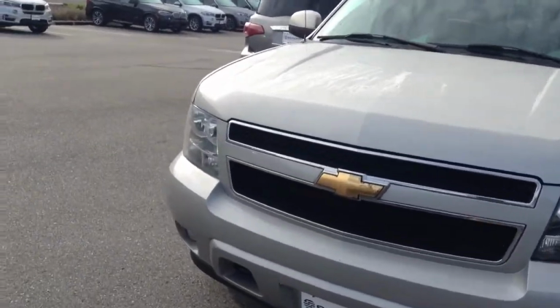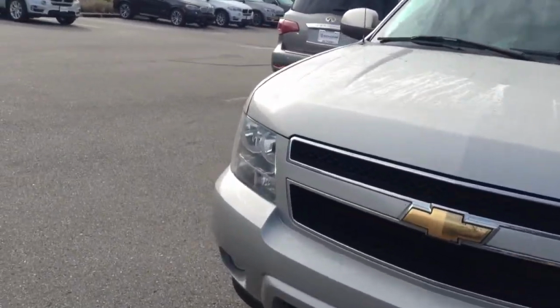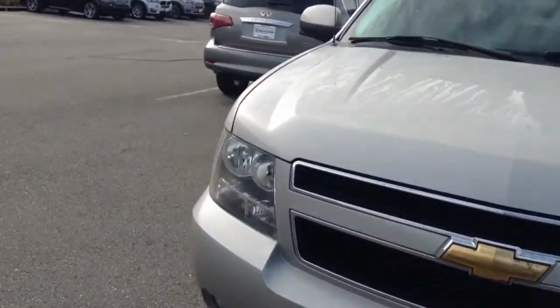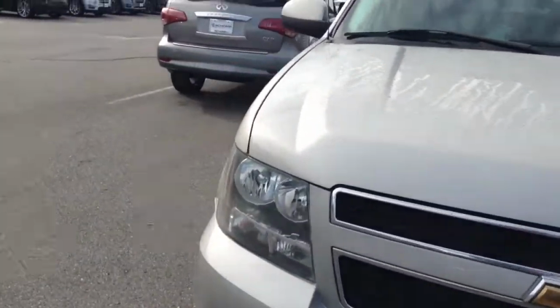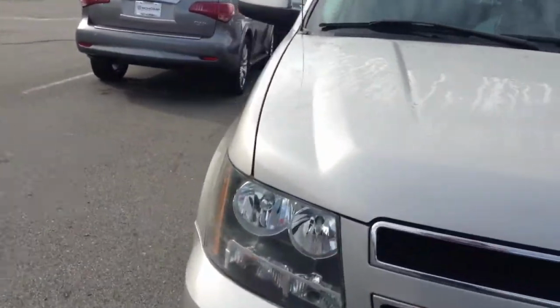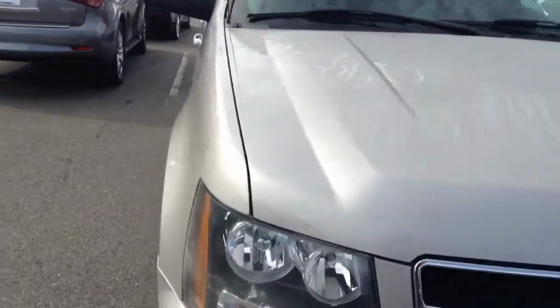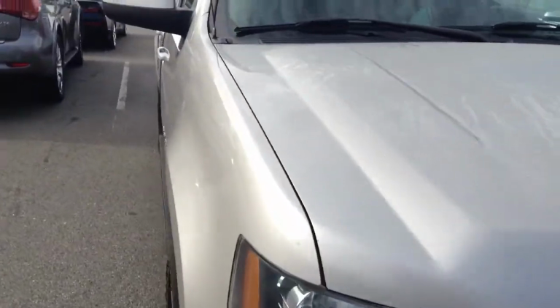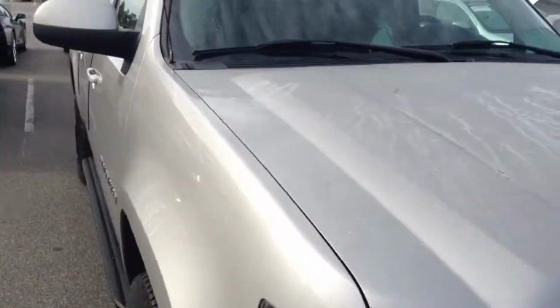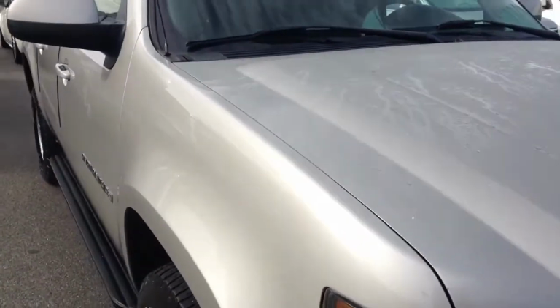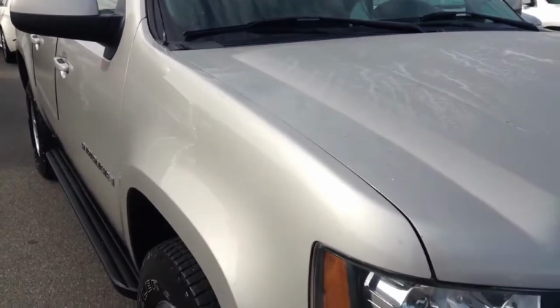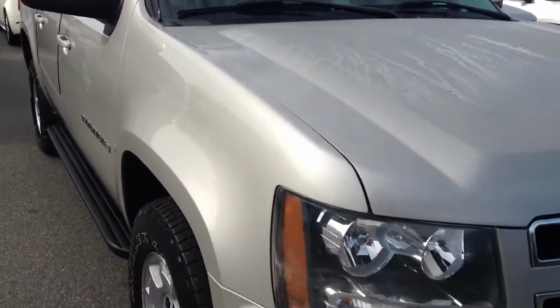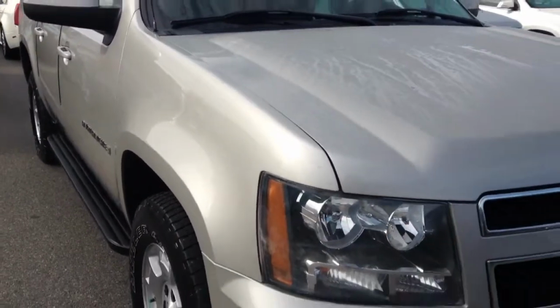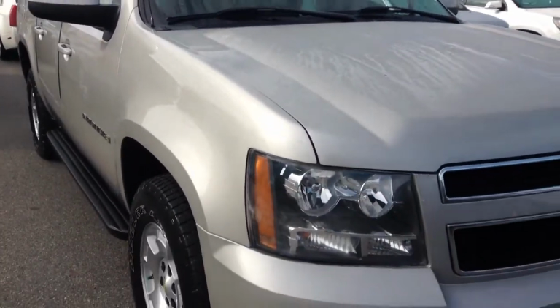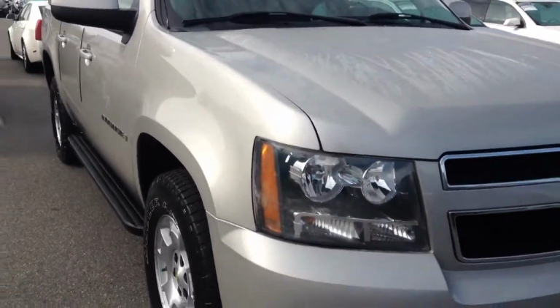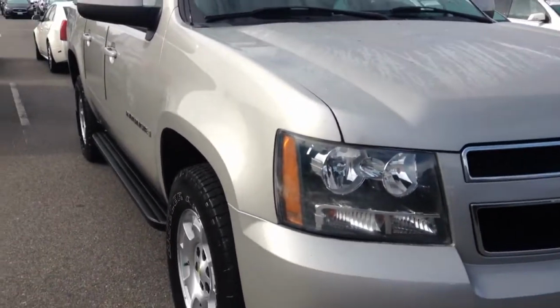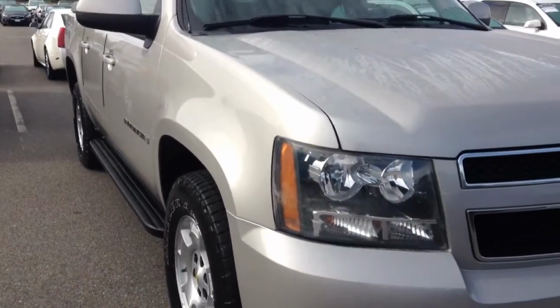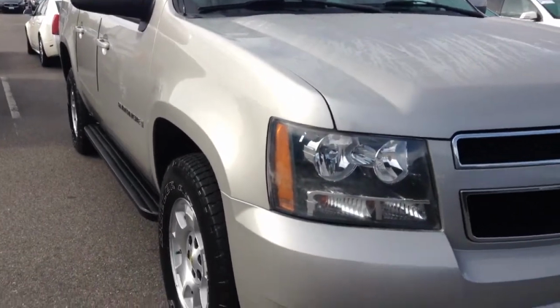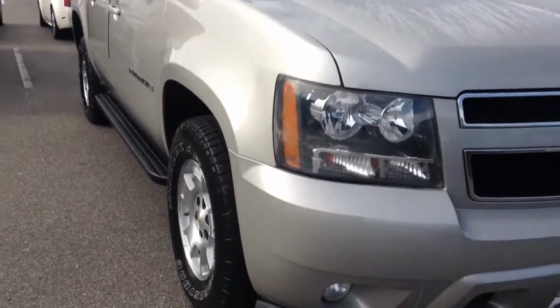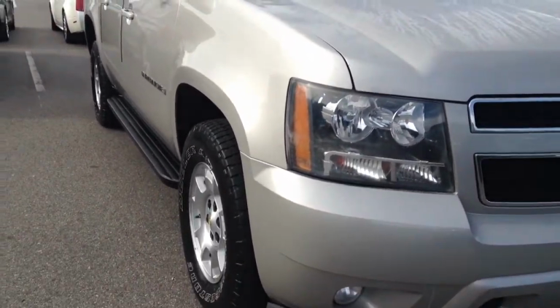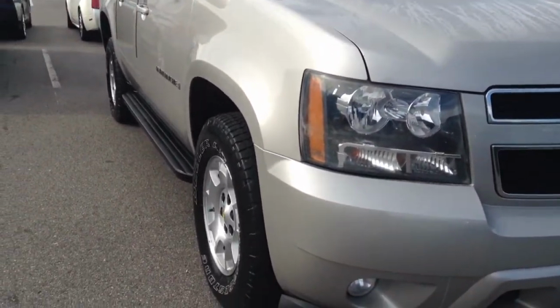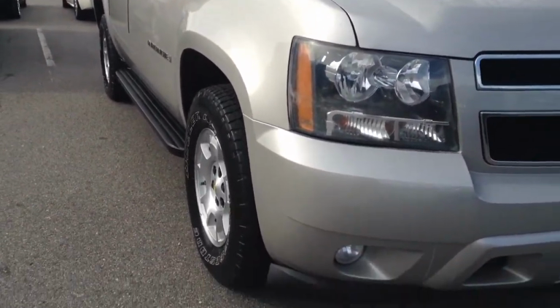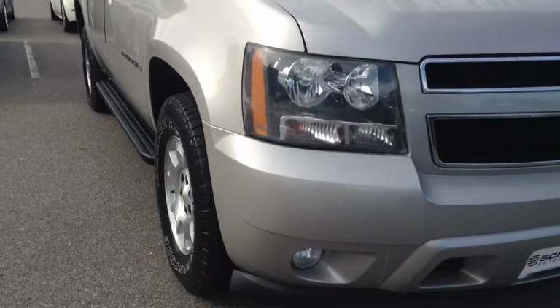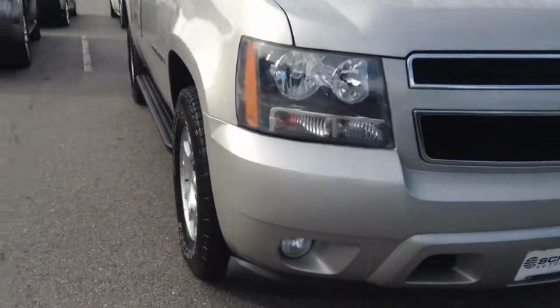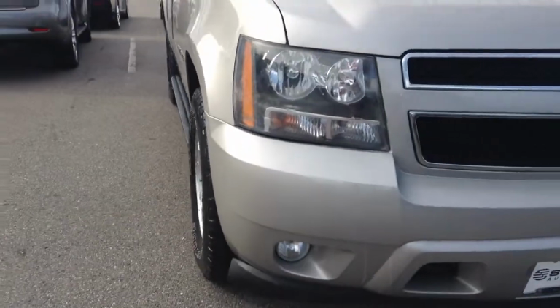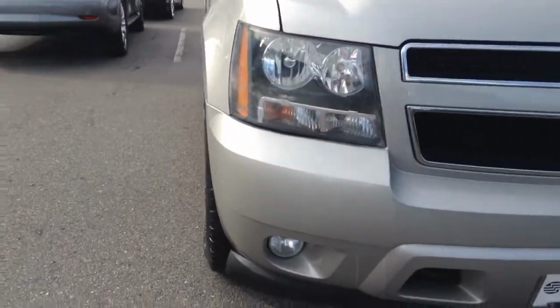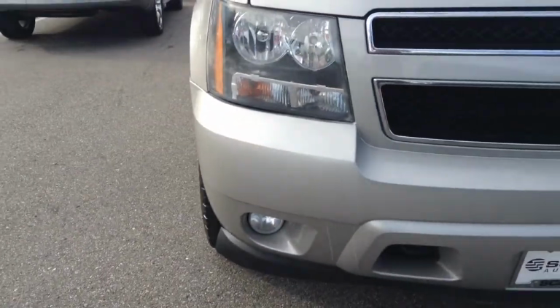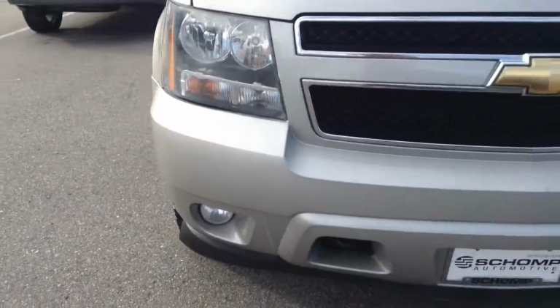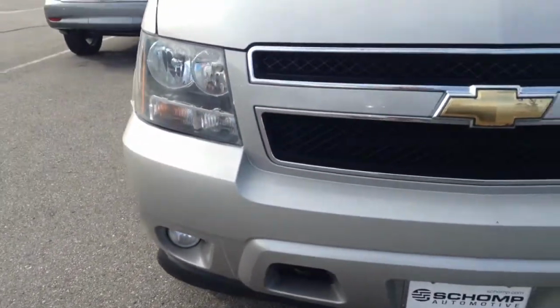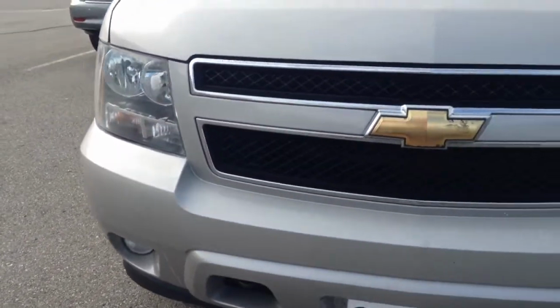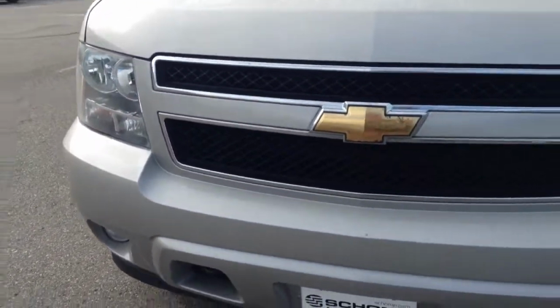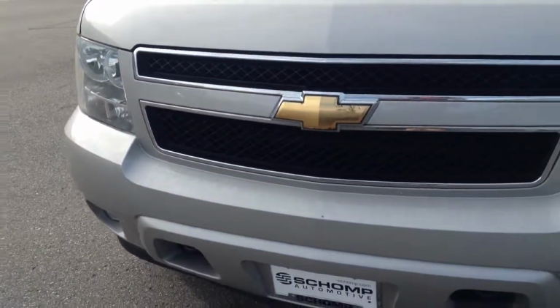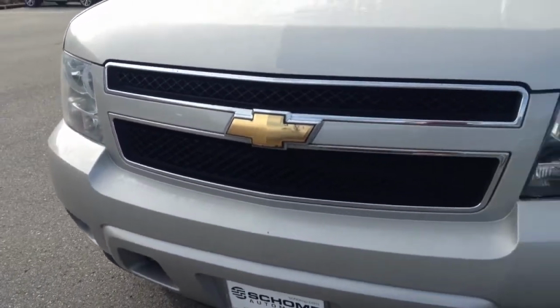Kind of get a close-up. Did get a little dewy out here, but we can still see the paint. This is a silver — I can't remember the exact name — but it is a really pretty color.